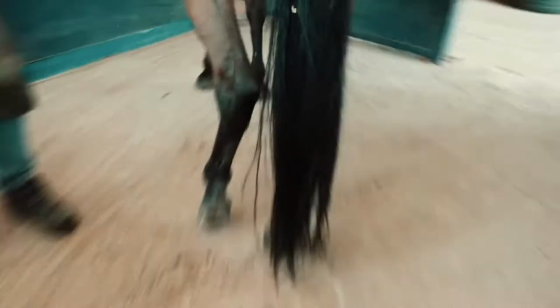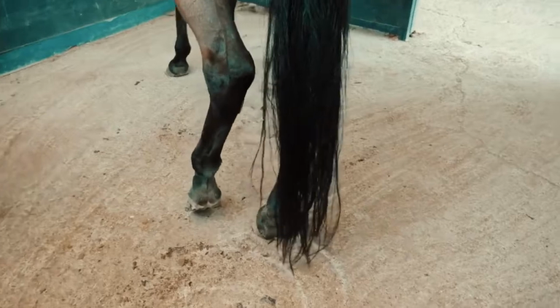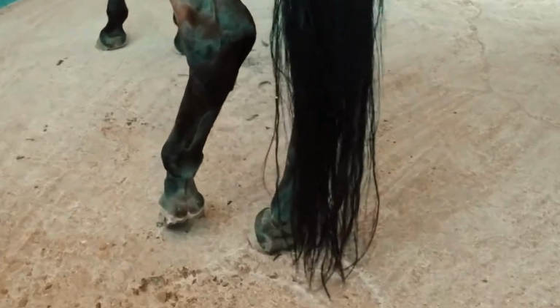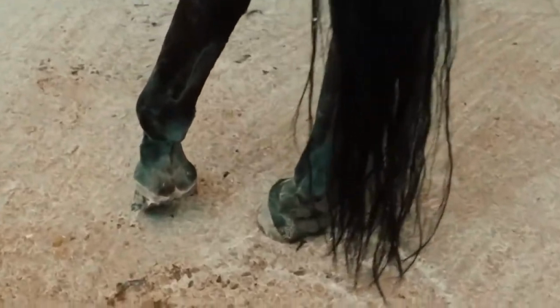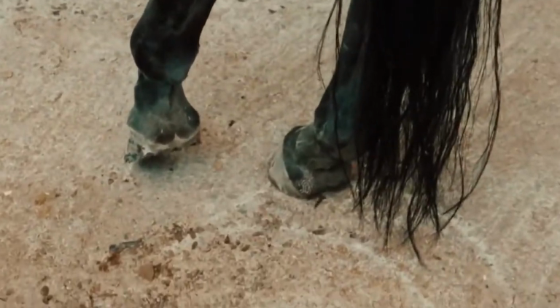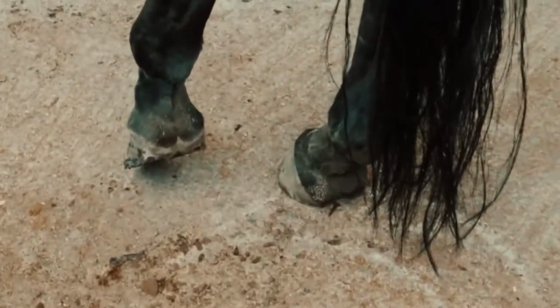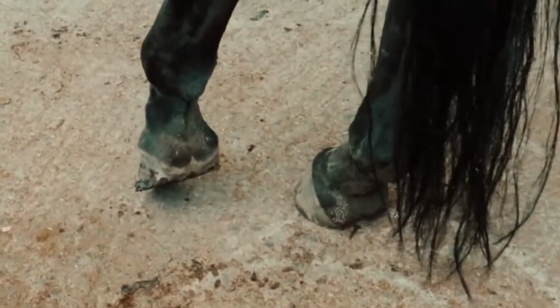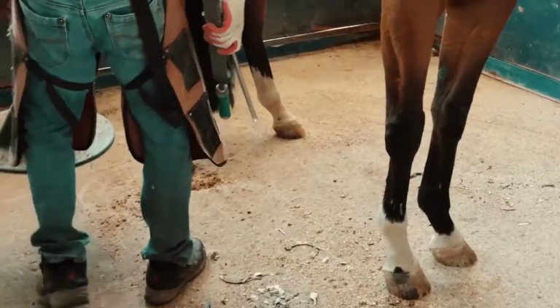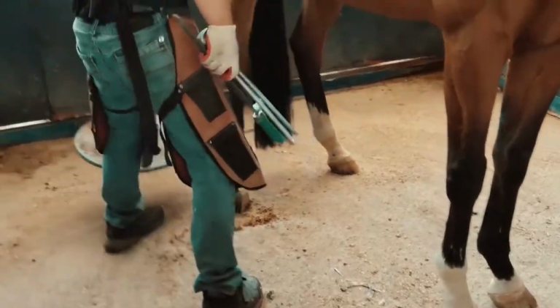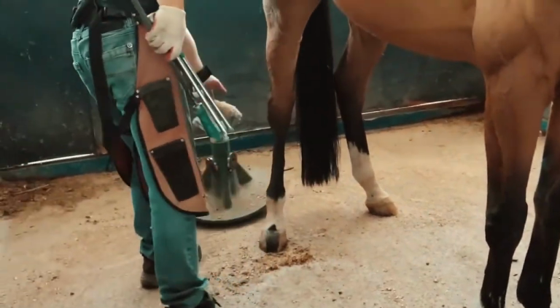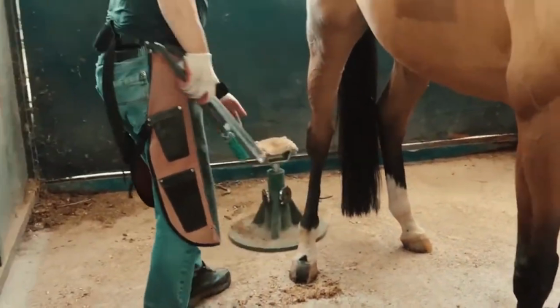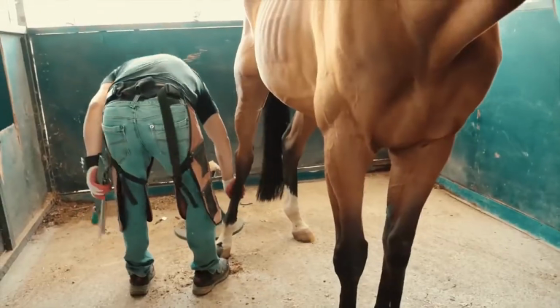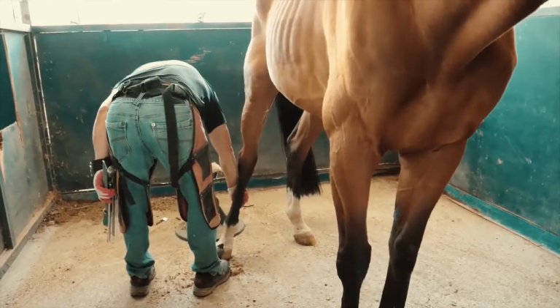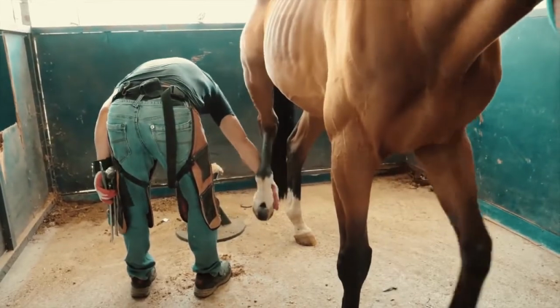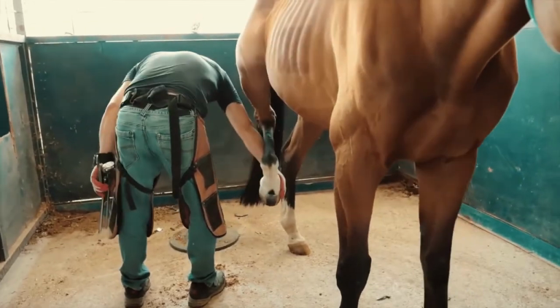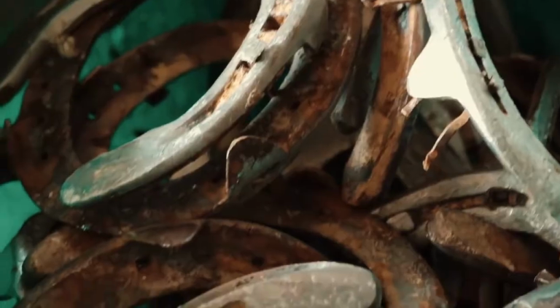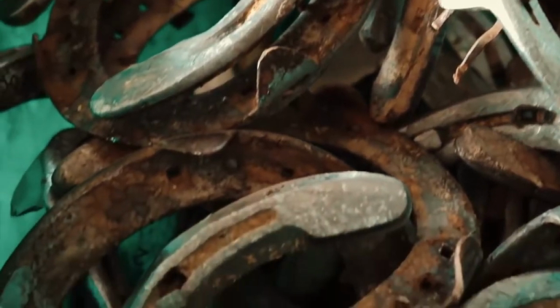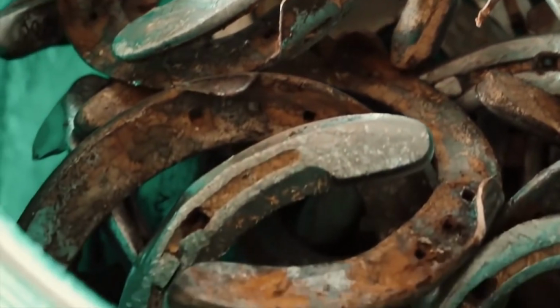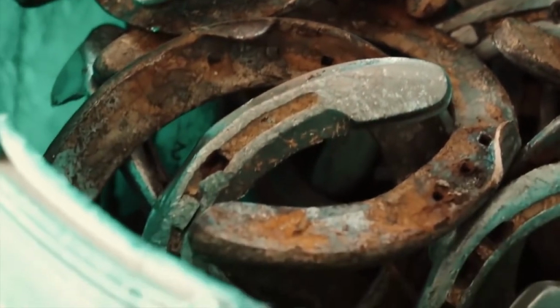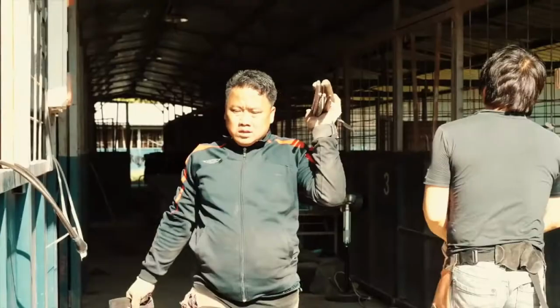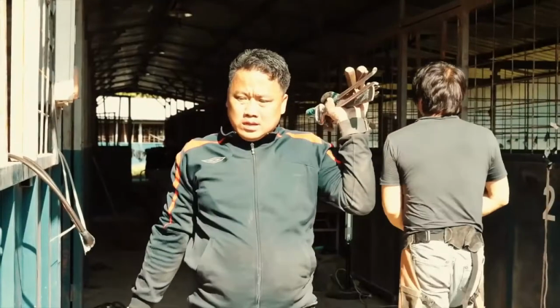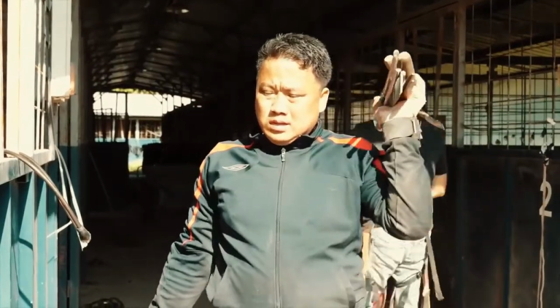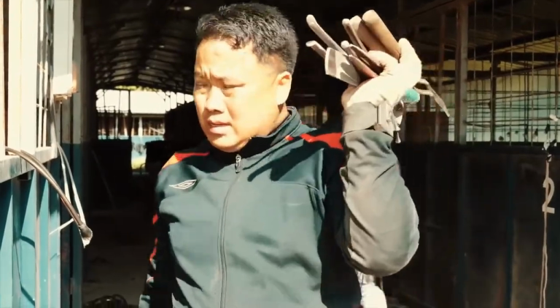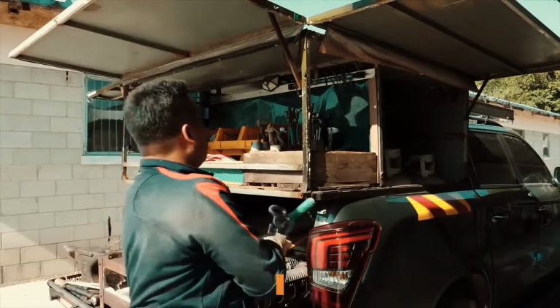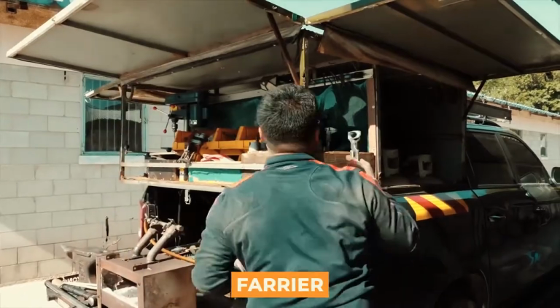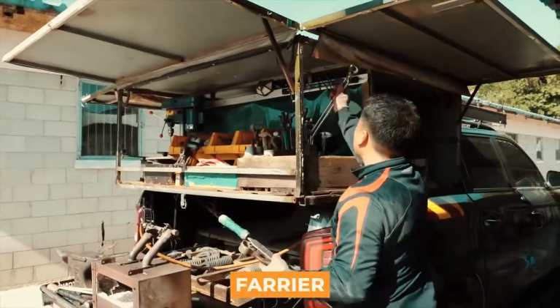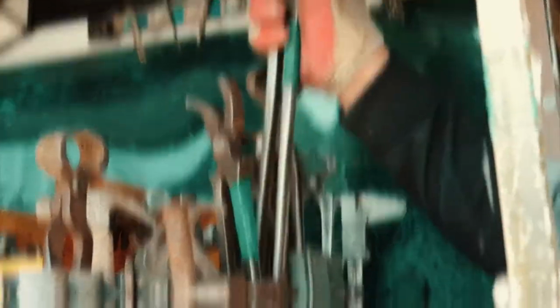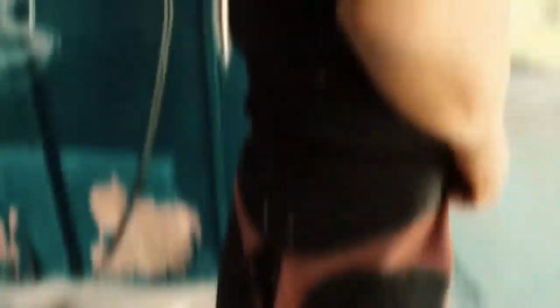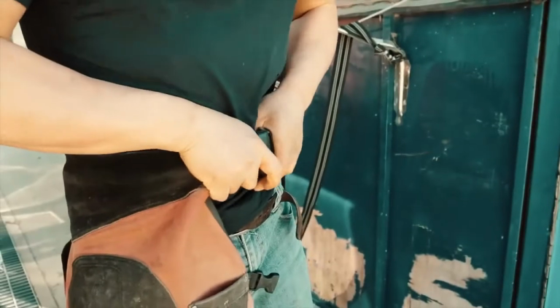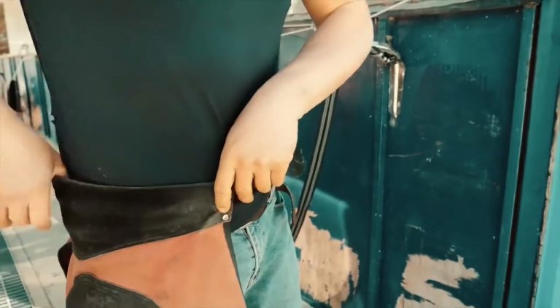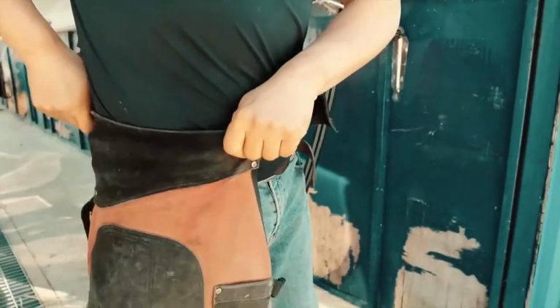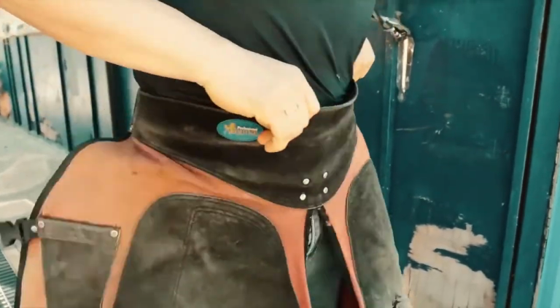Horseshoe maintenance is essential to caring for a horse because it can even fall ill if done wrongly. That is precisely why it is done by a farrier — a person who has been trained to do this.